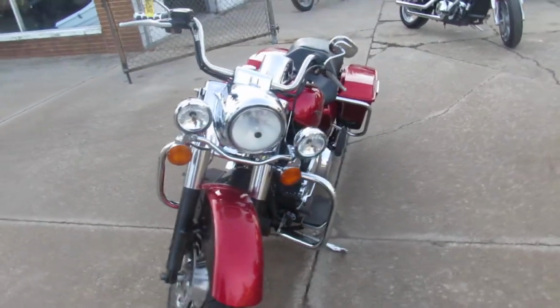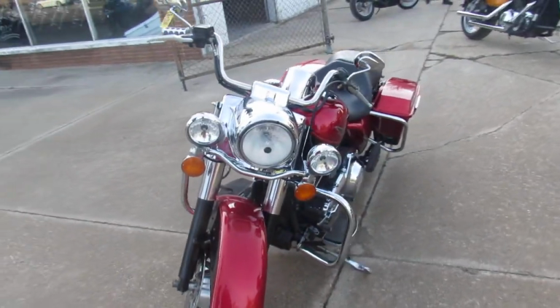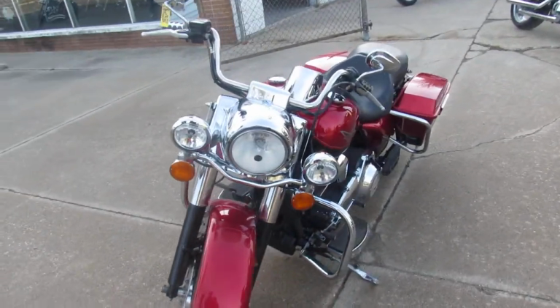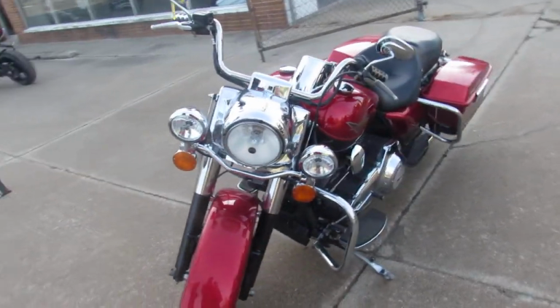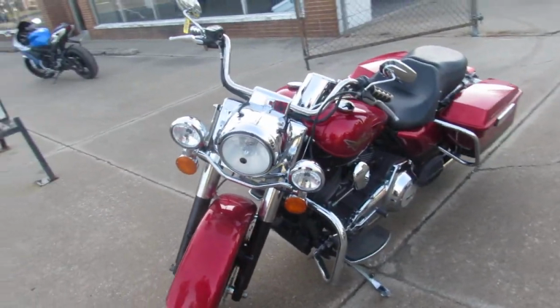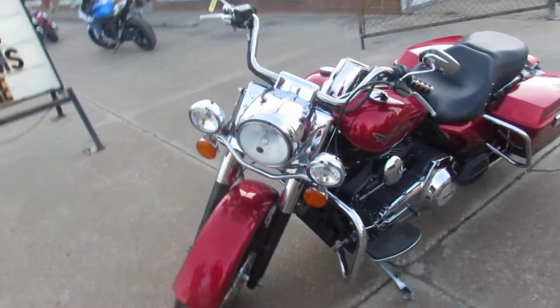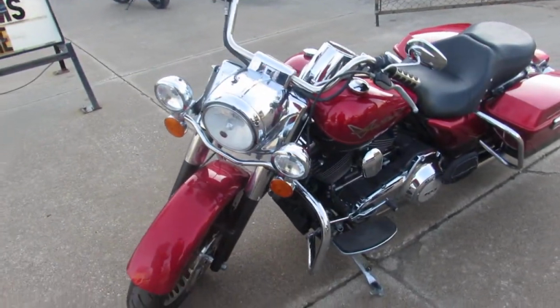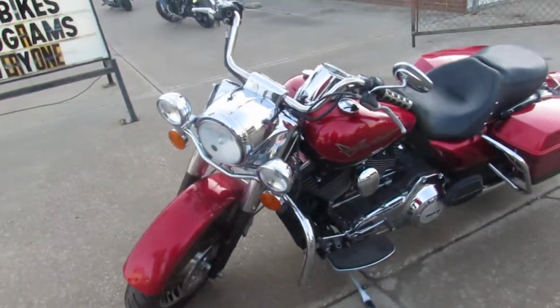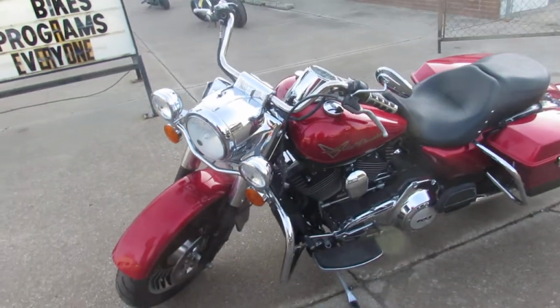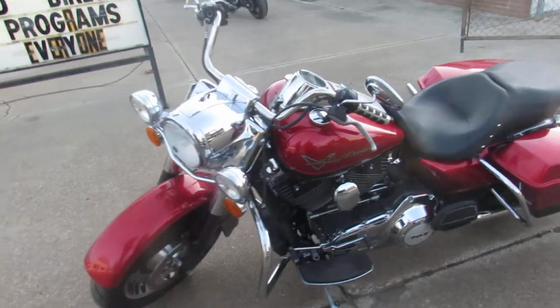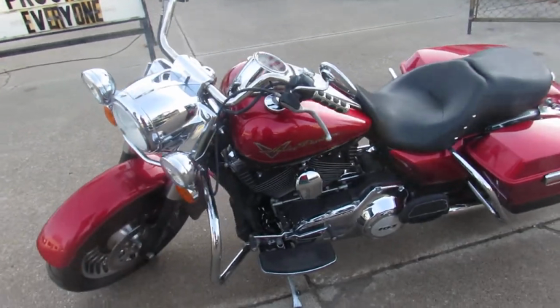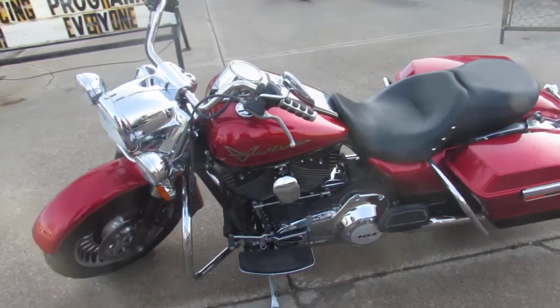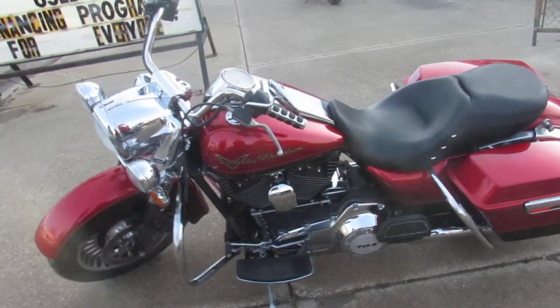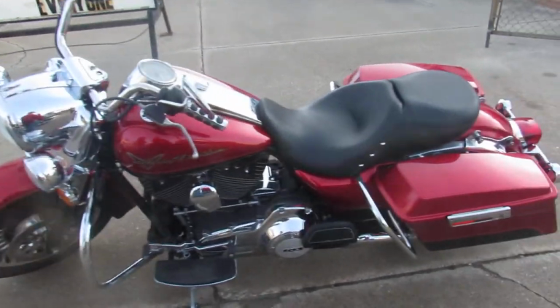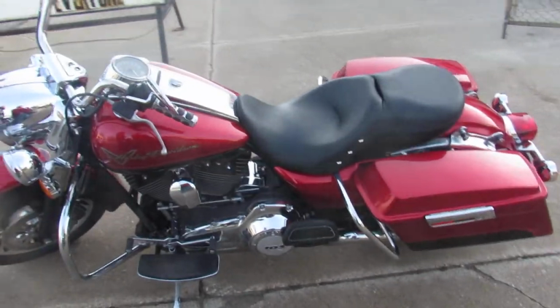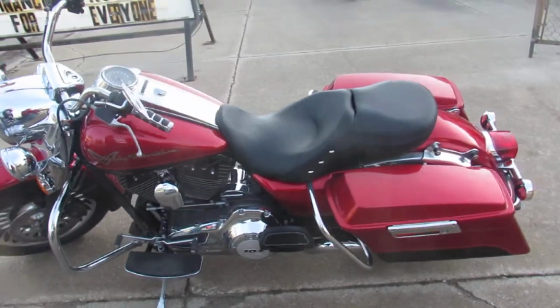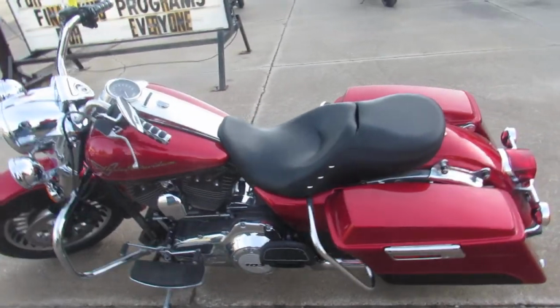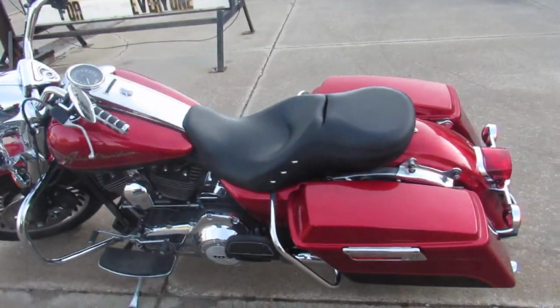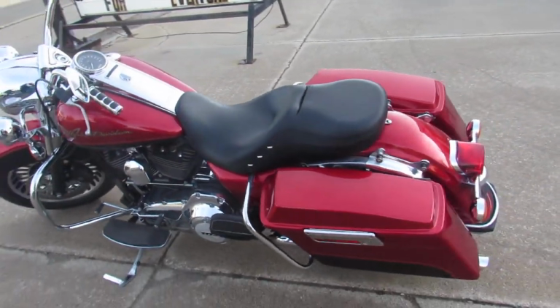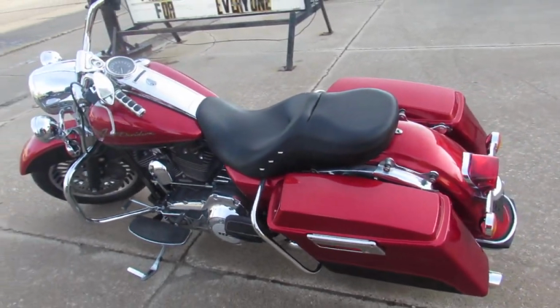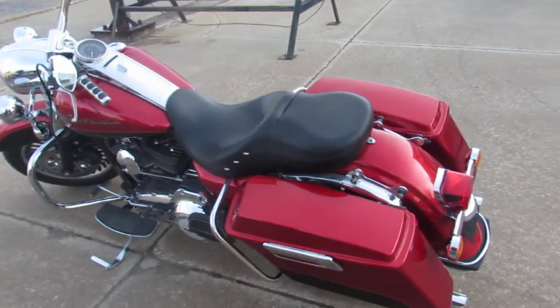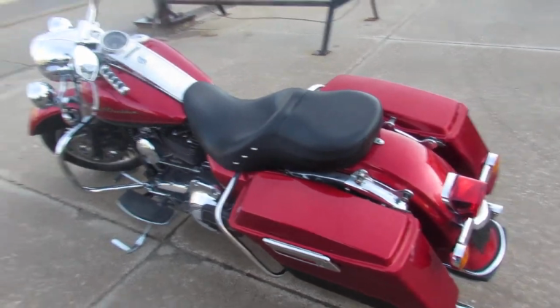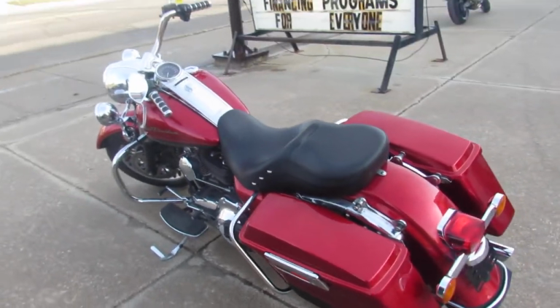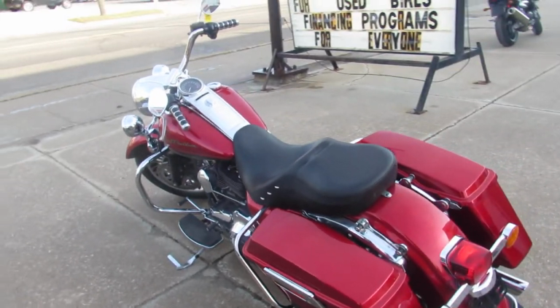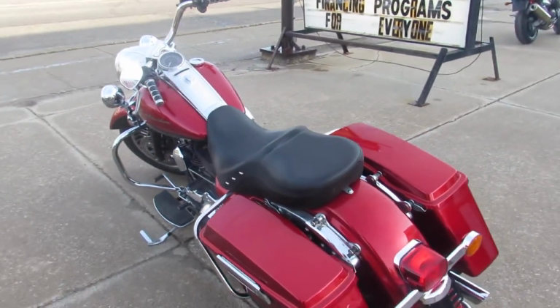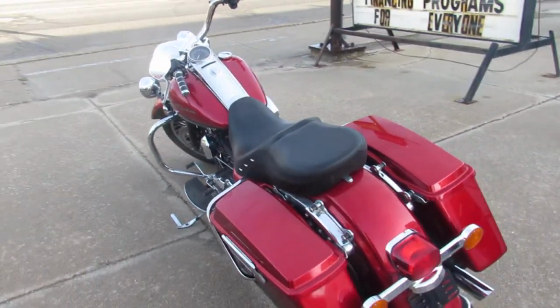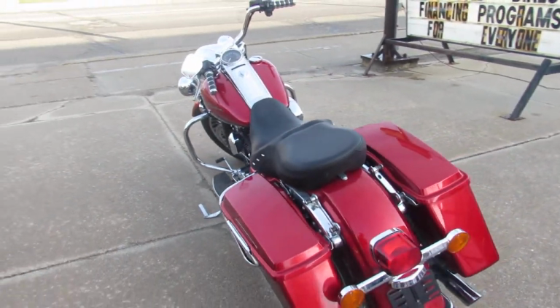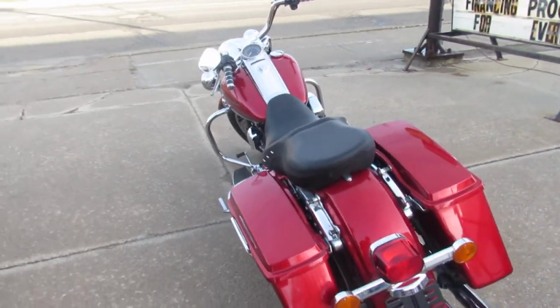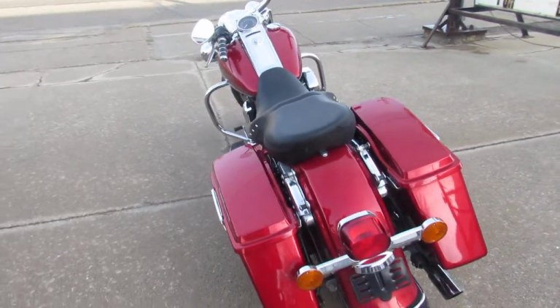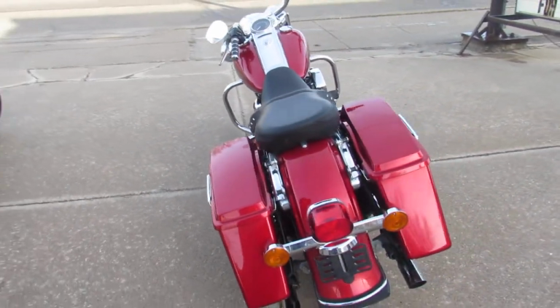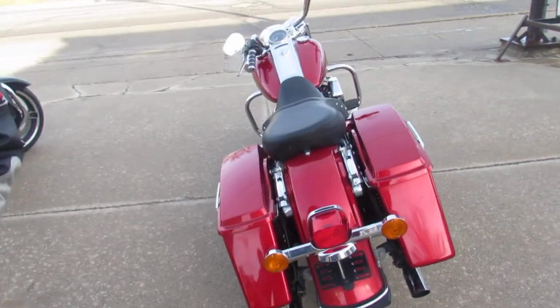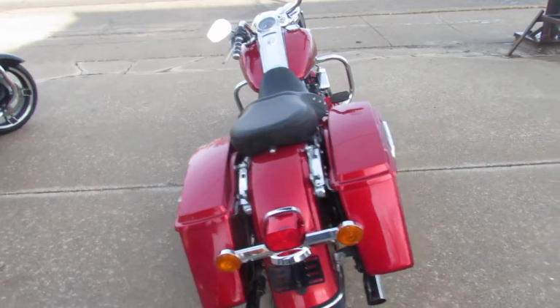The one we're doing a video on right now is a 2012 Harley Davidson Road King. It comes in the Ember Red Merlot paint, so it's a good-looking paint job guys — nice scheme with the black on the lowers. Great-looking bike, it's got 11,006 miles.